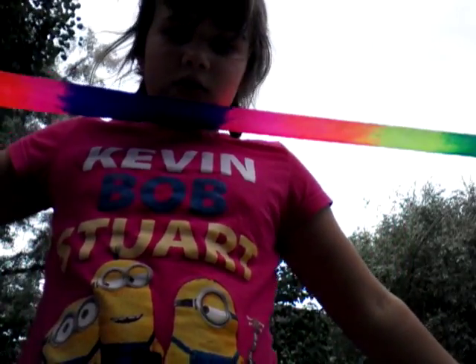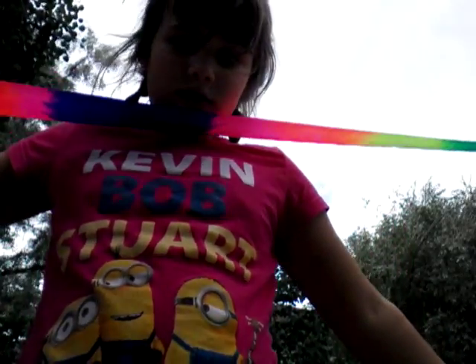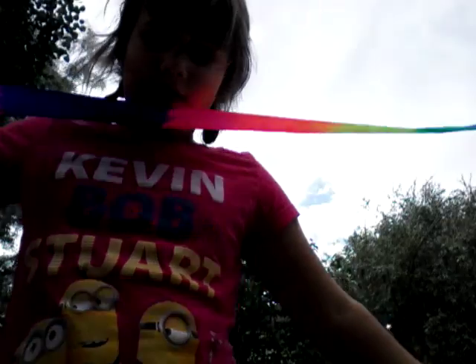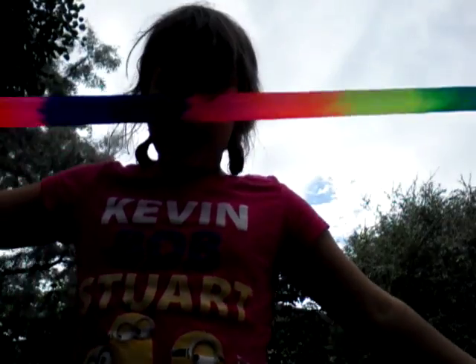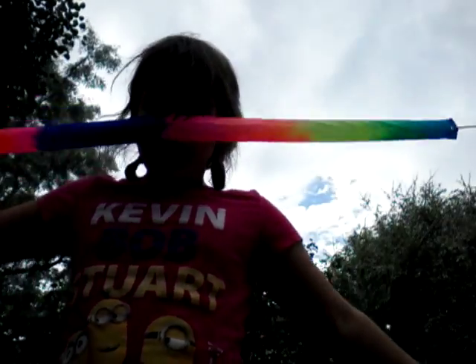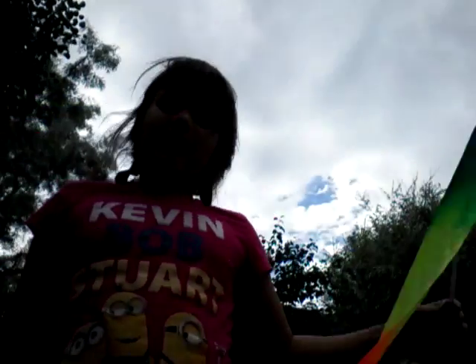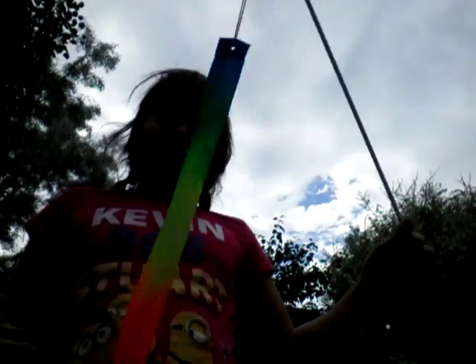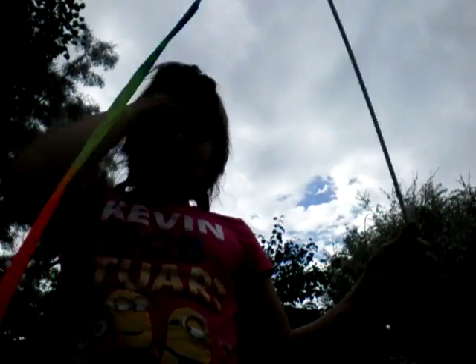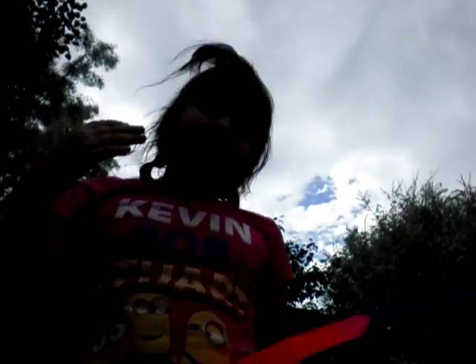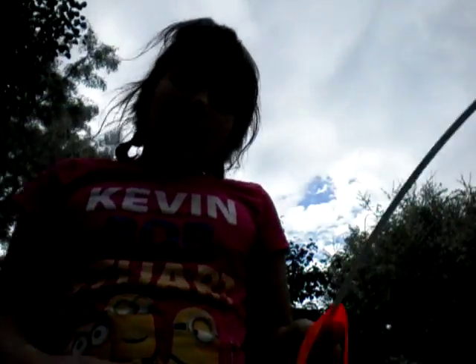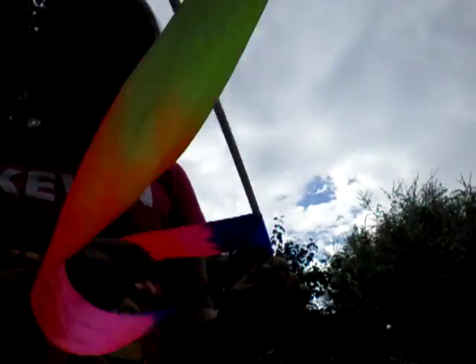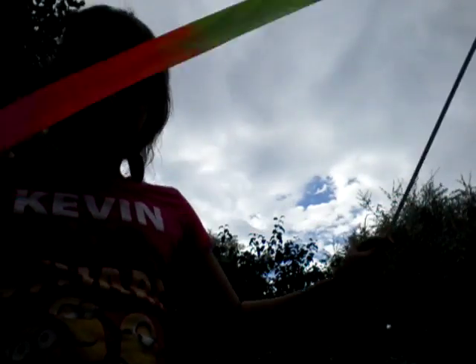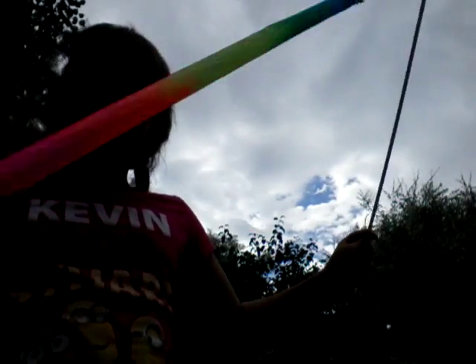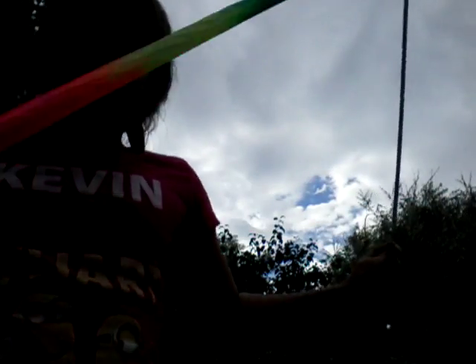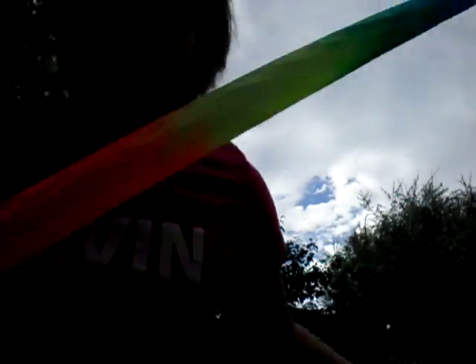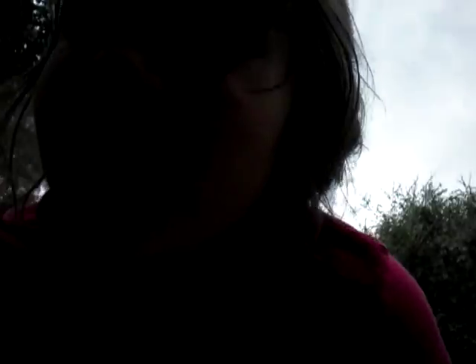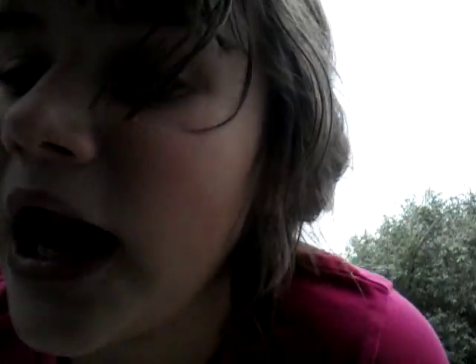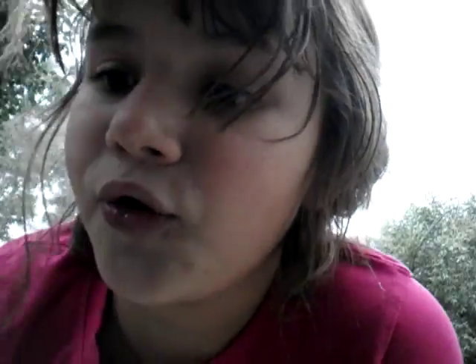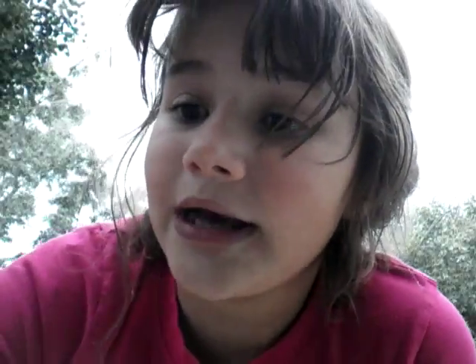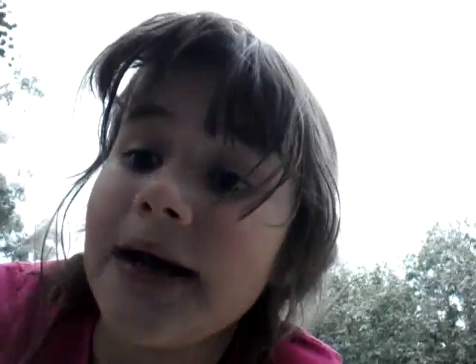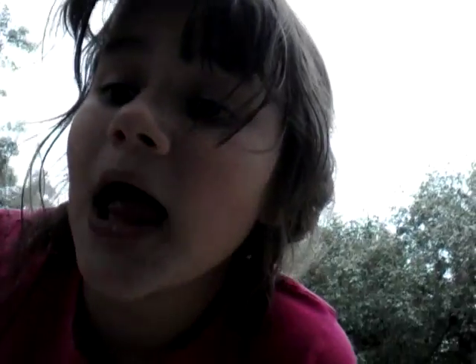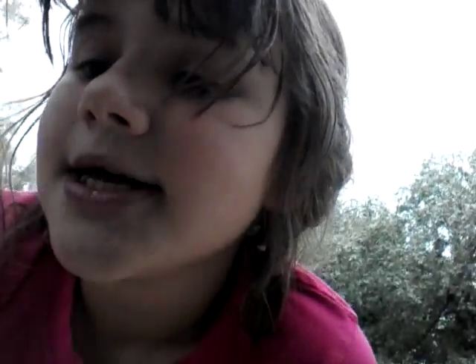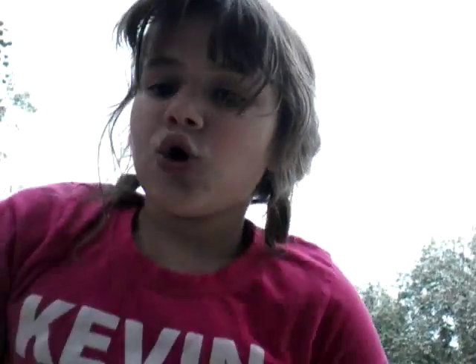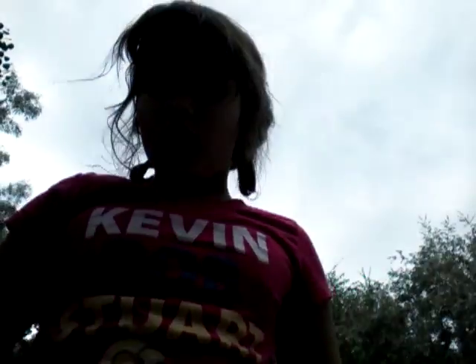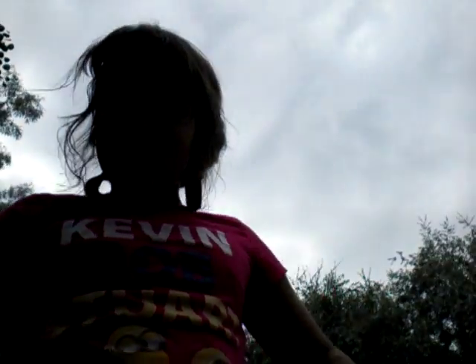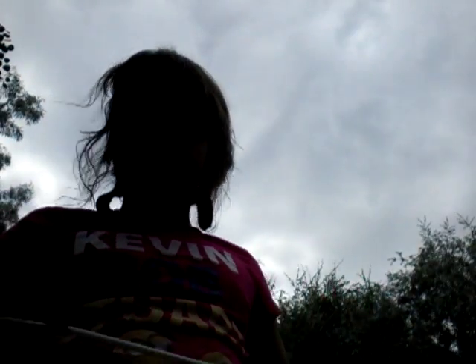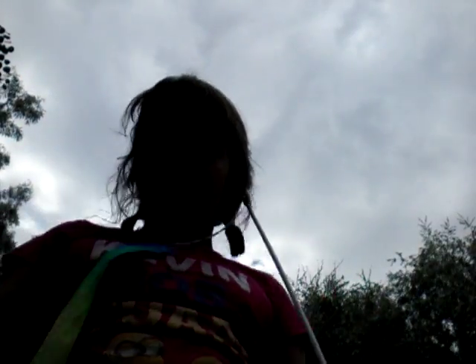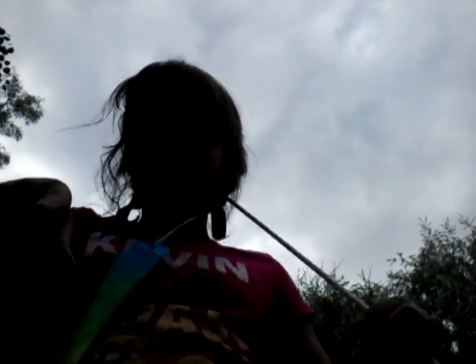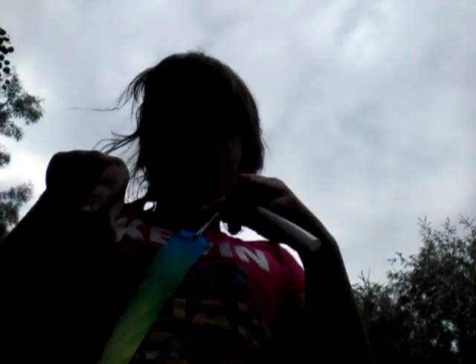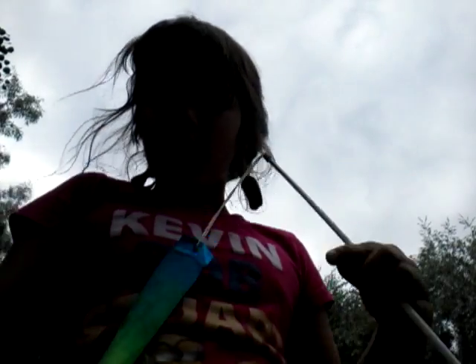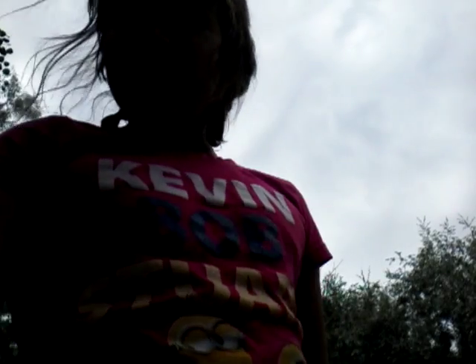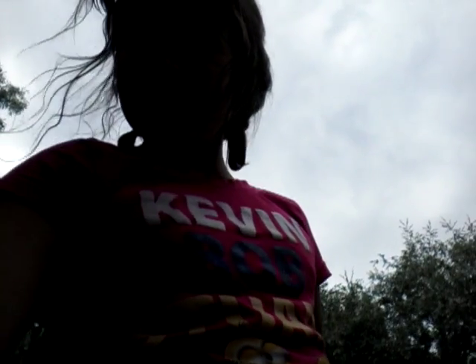I'll make another video on night mode so you can actually see it. You can see this from far away. I'll make another video on night mode so you can actually see it. So go check out that night mode video! Thanks for watching!